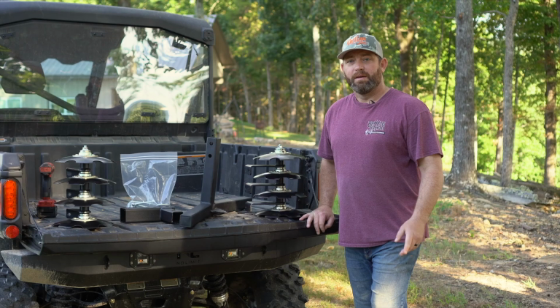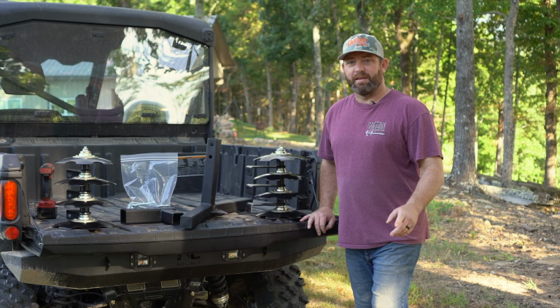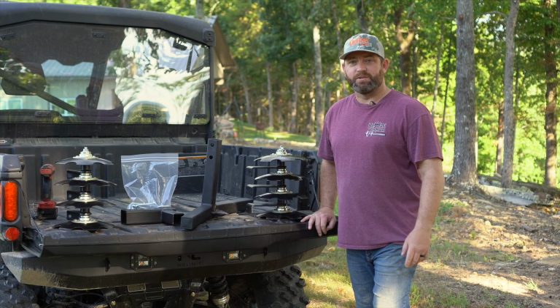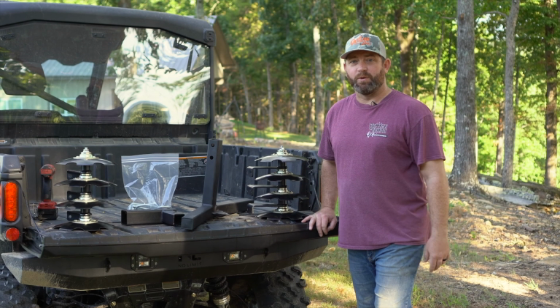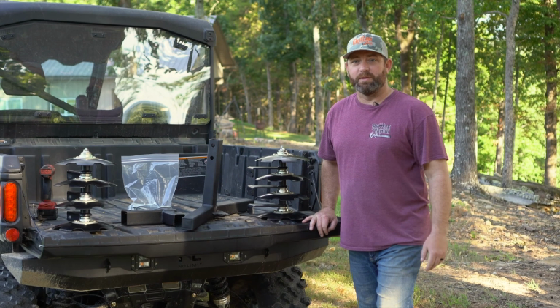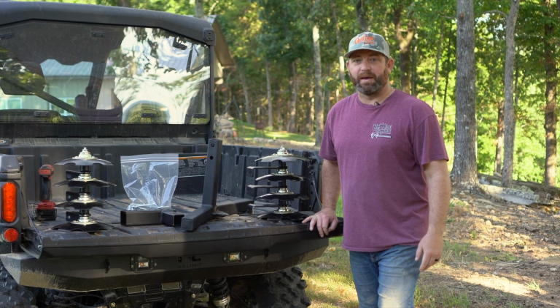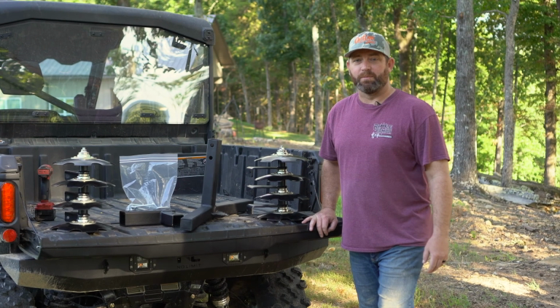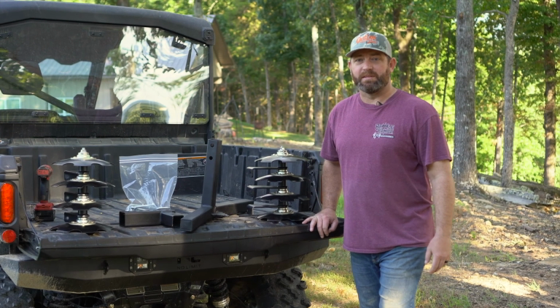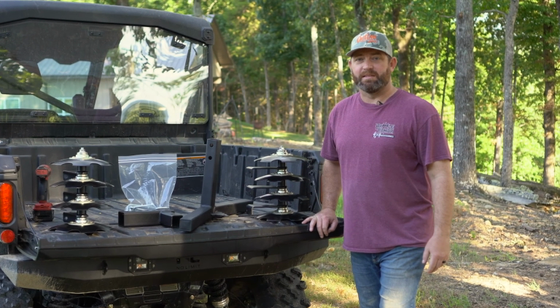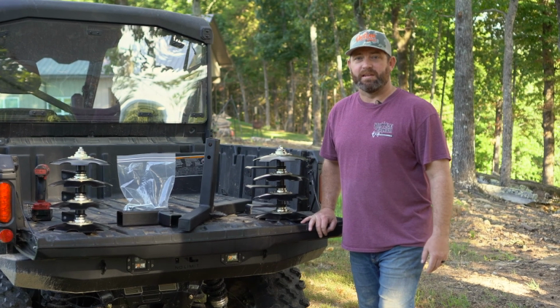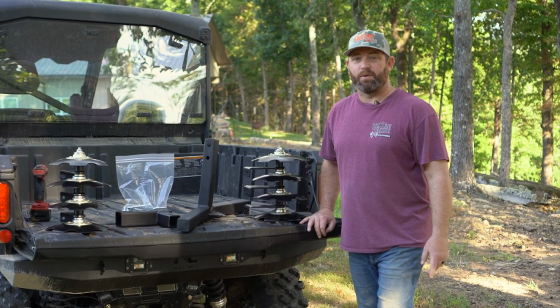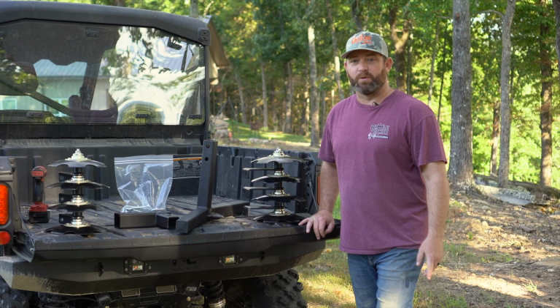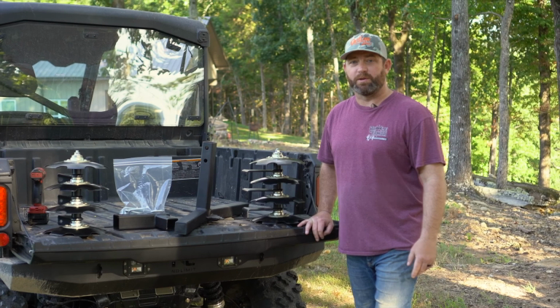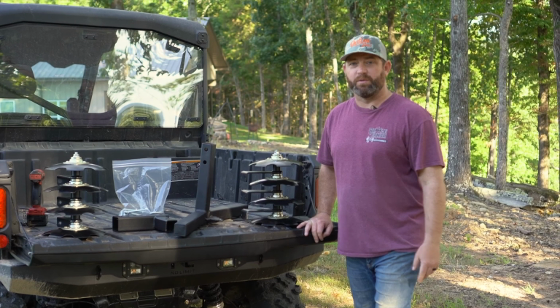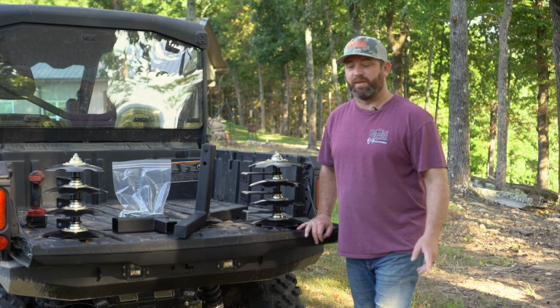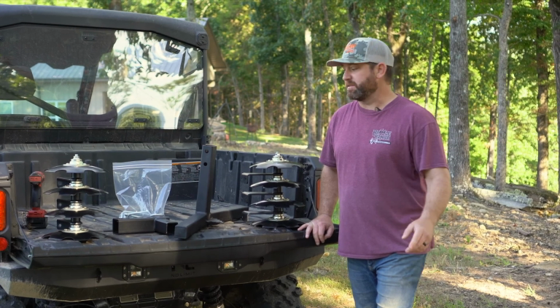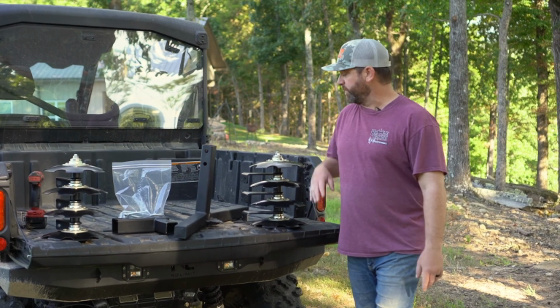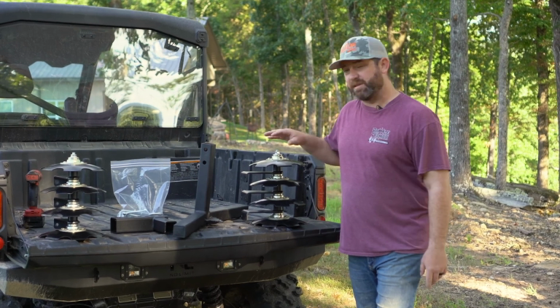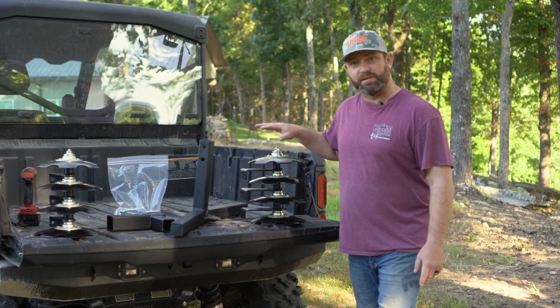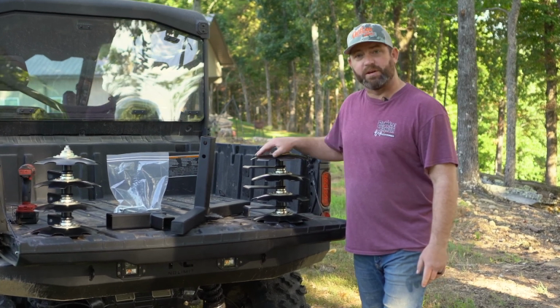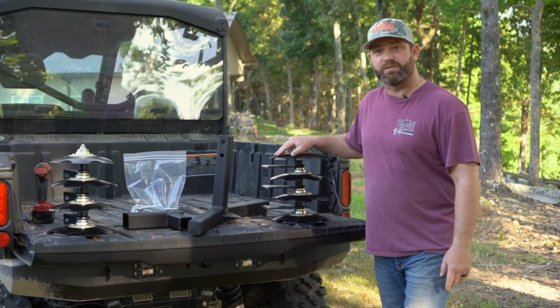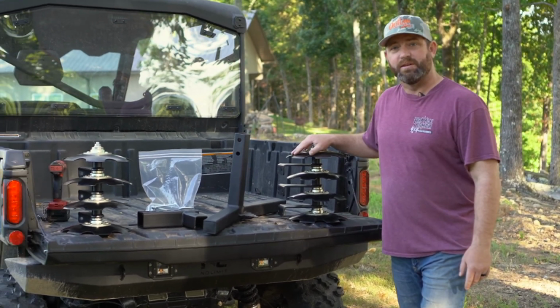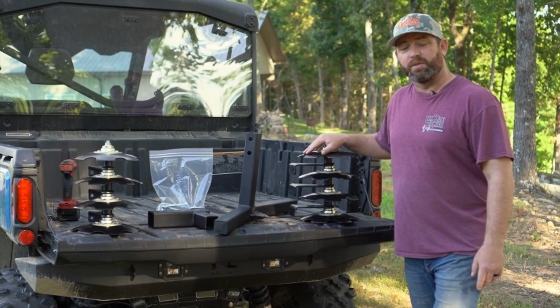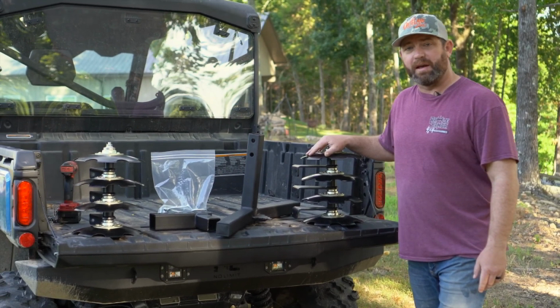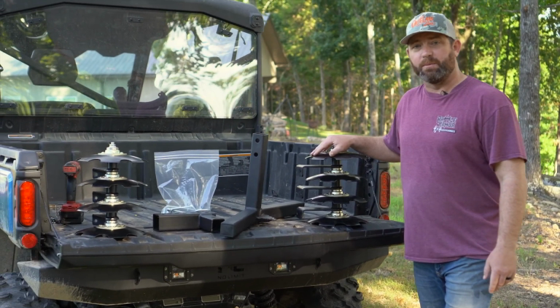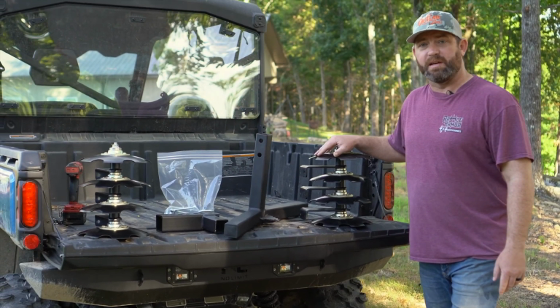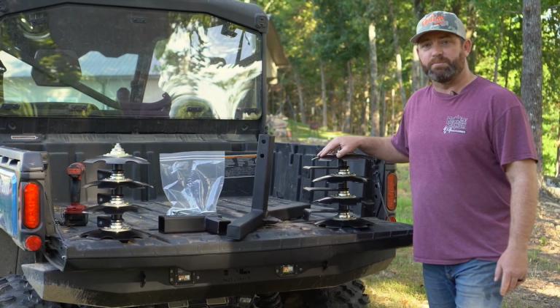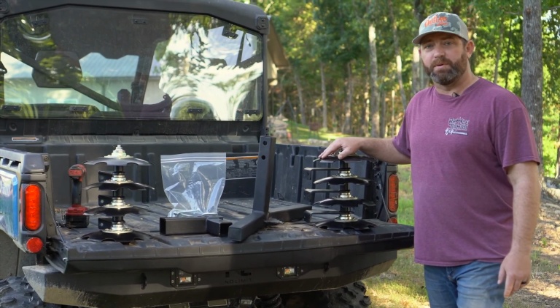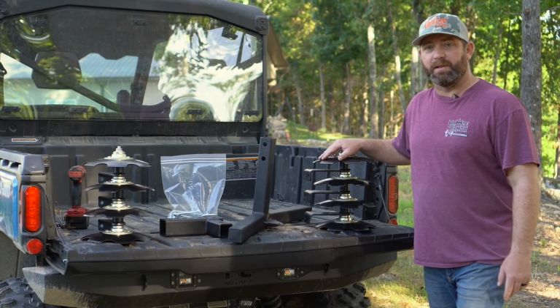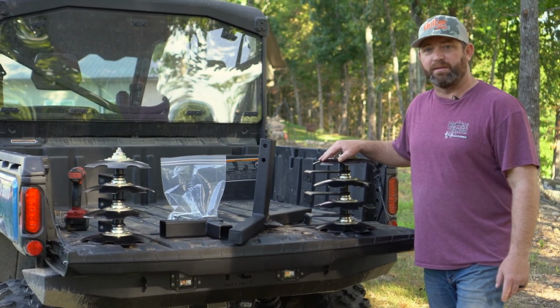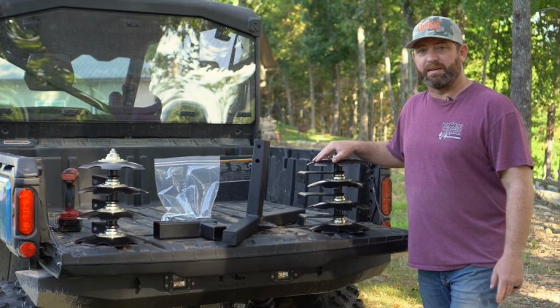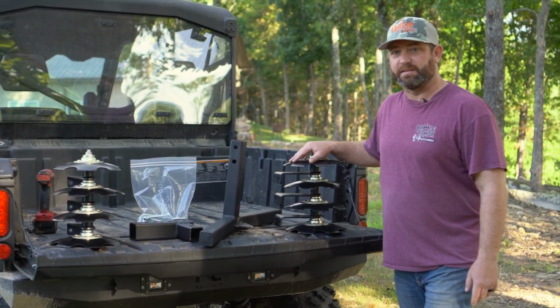Hey, this is John Williams with Battle Armor Designs, and today we're going to walk you through the fast and simple assembly instructions for the Battle Armor Designs Big Buck Plow 8-Disc.